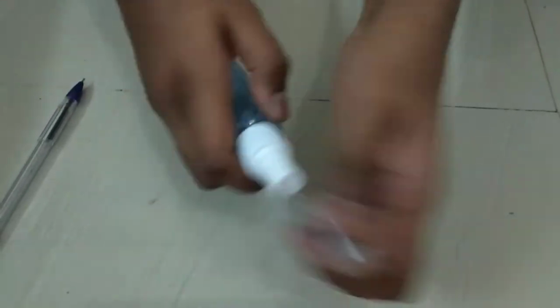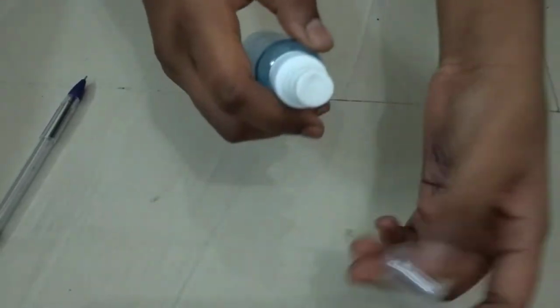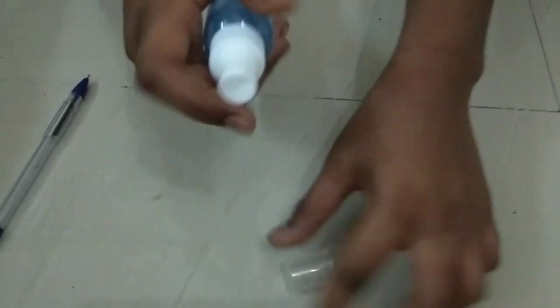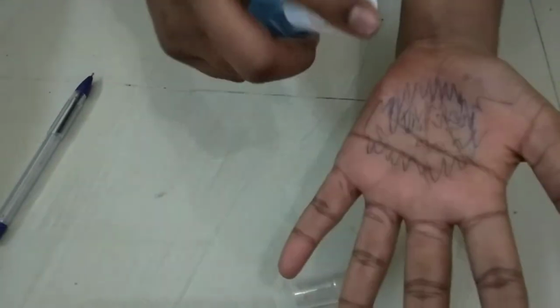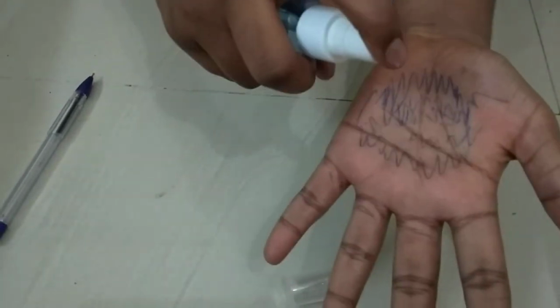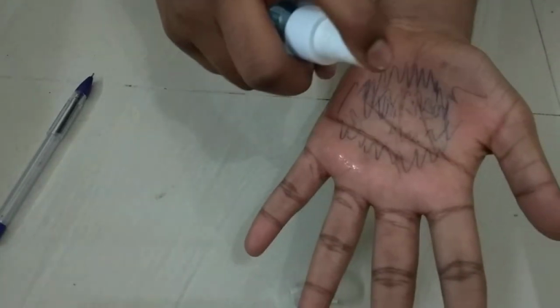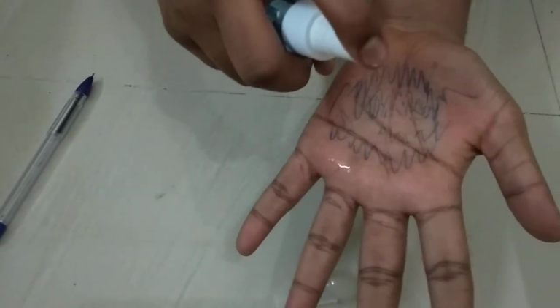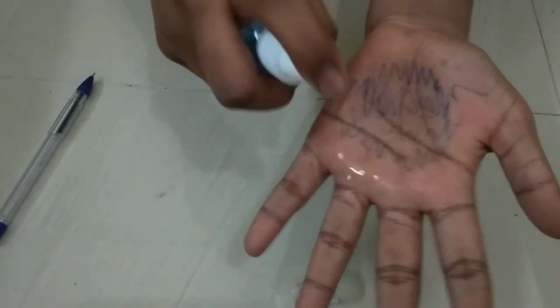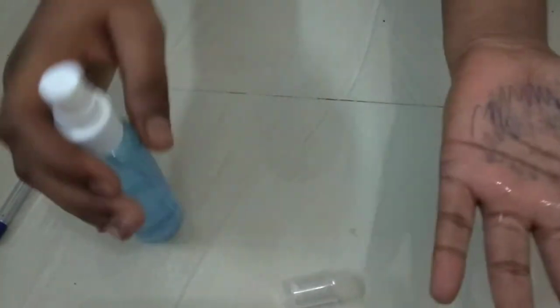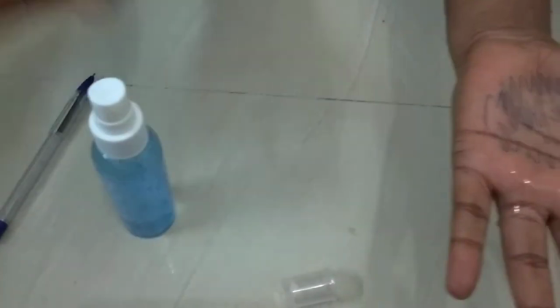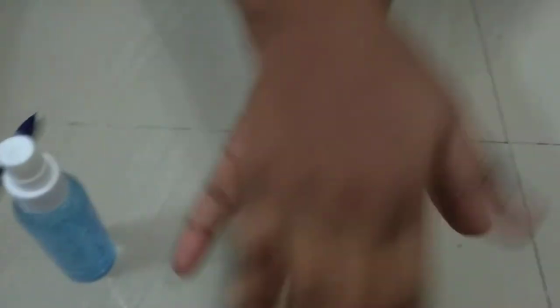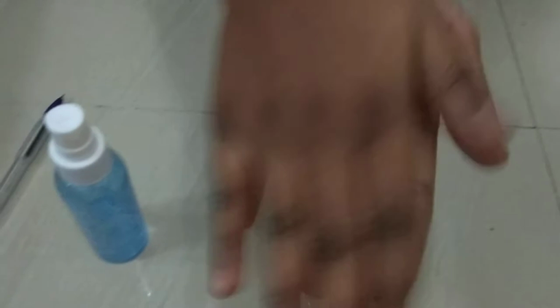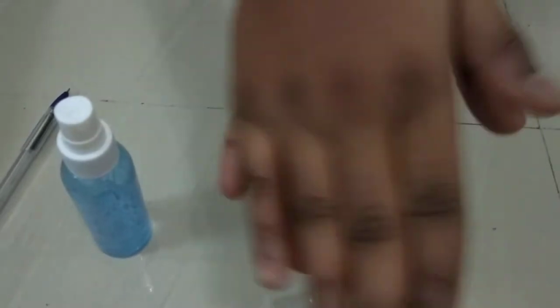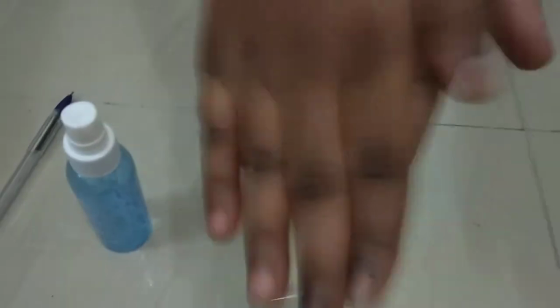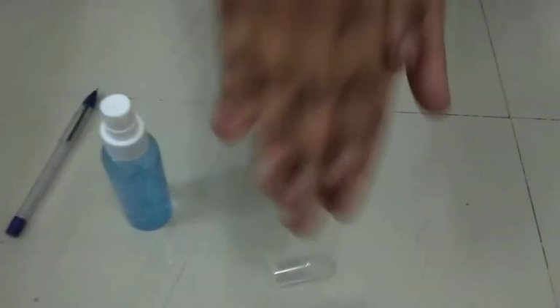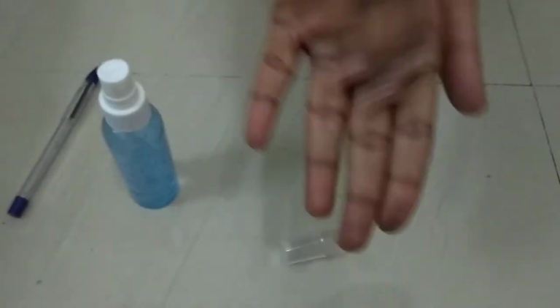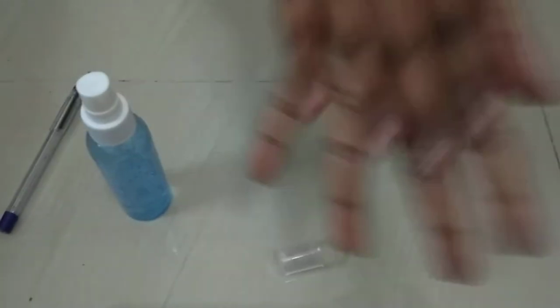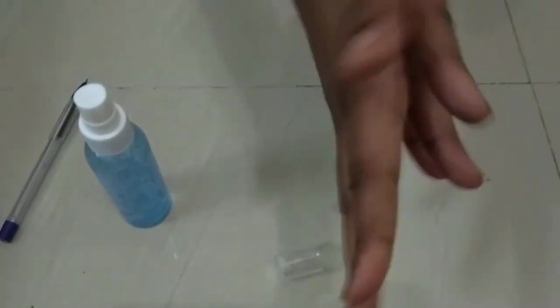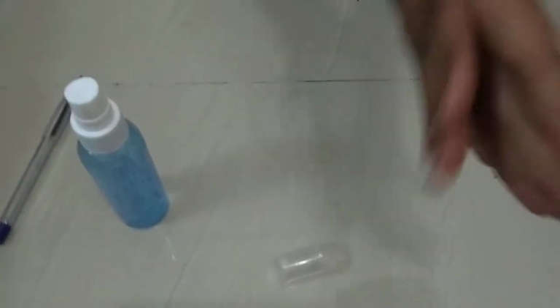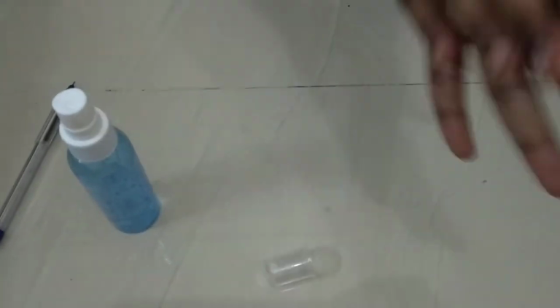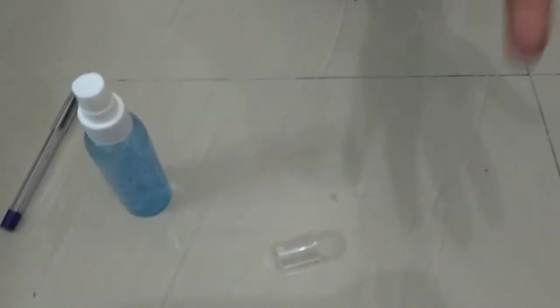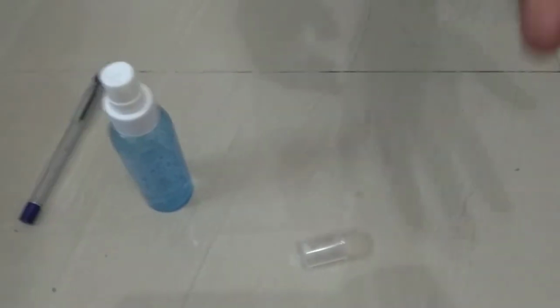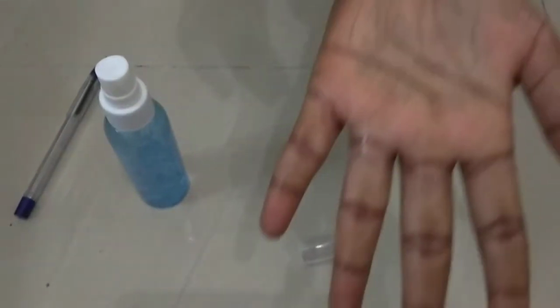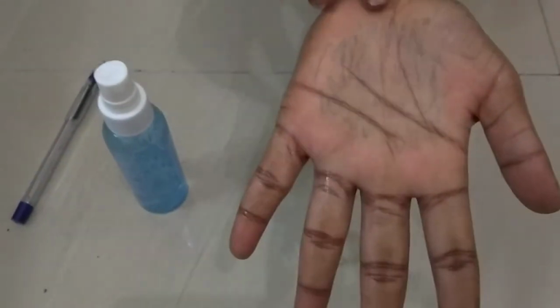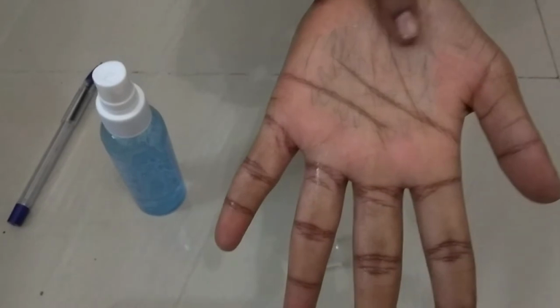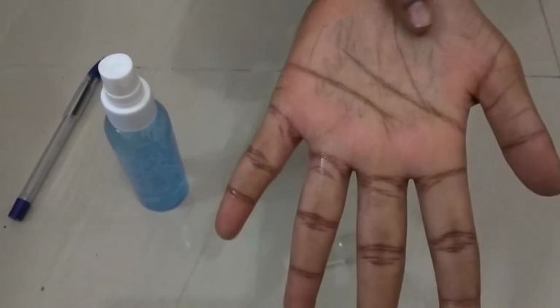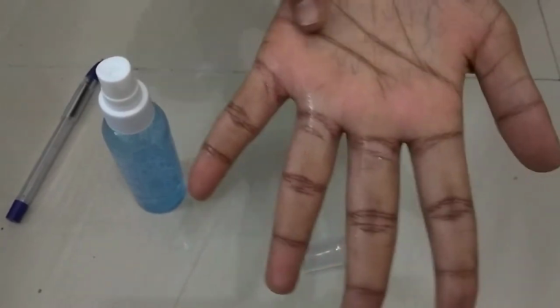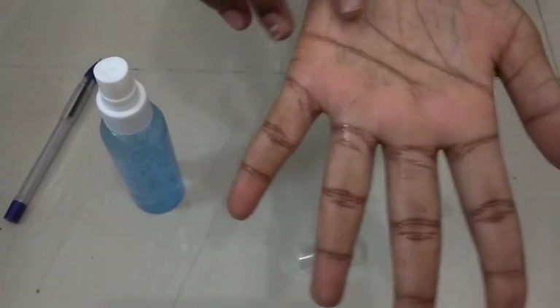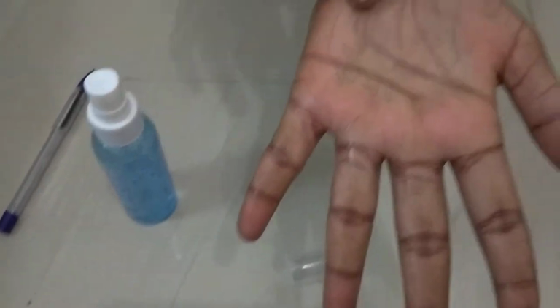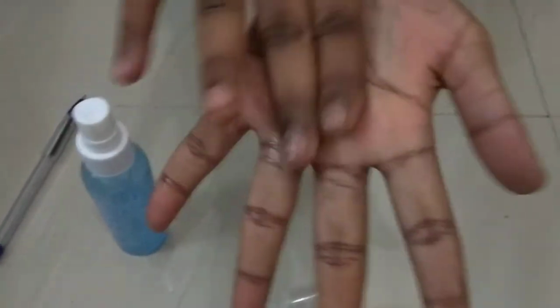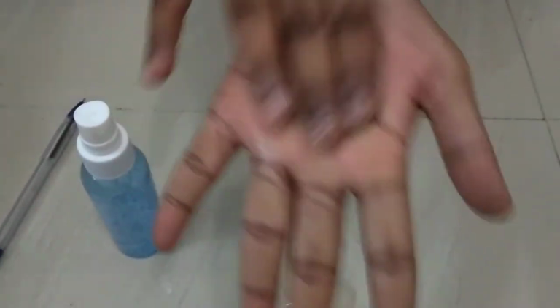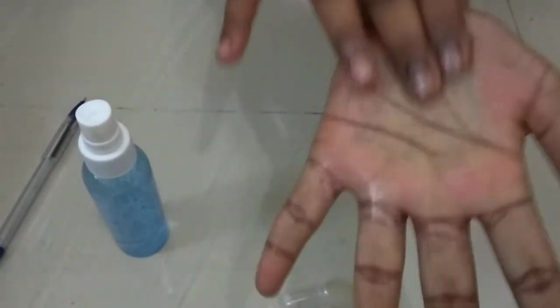You have to take the cleaner and spray it two to three times onto the ink. Now just rub it for a minute. After that, look here — it is very lightly still there, so you have to rub it like this.